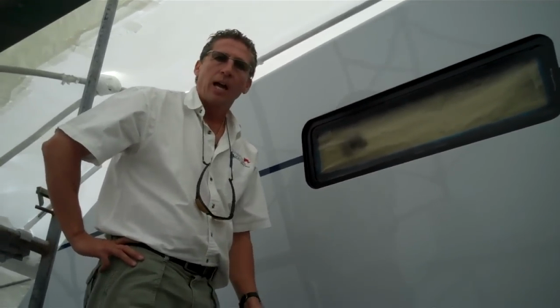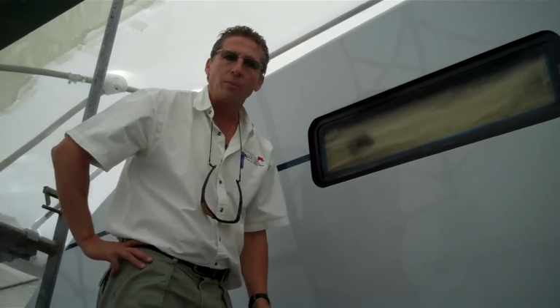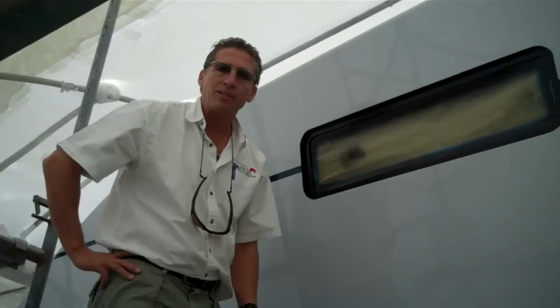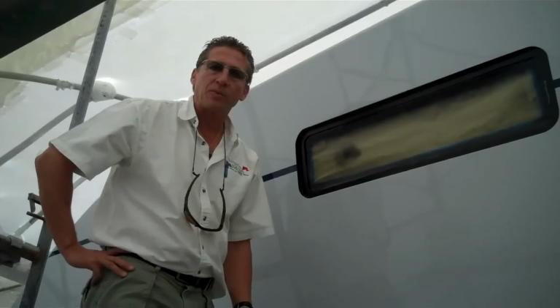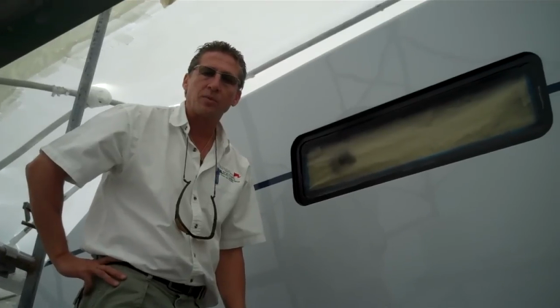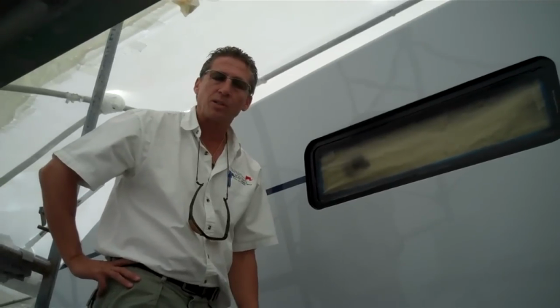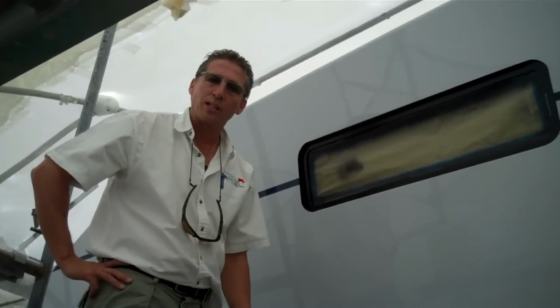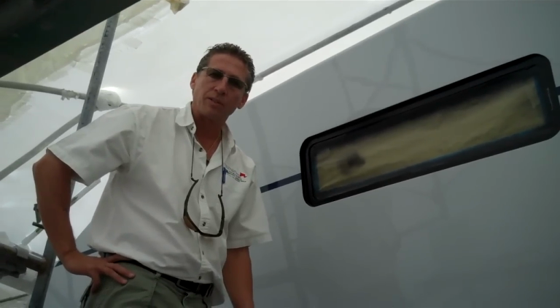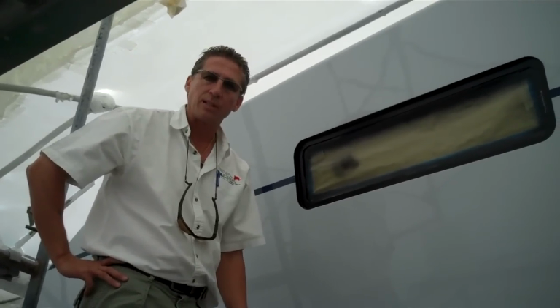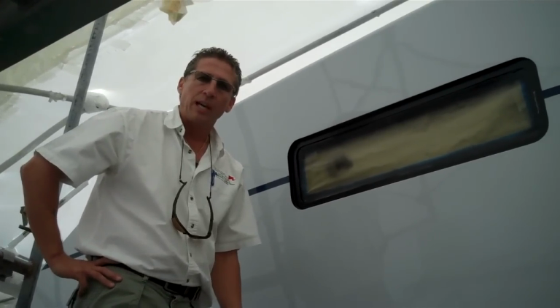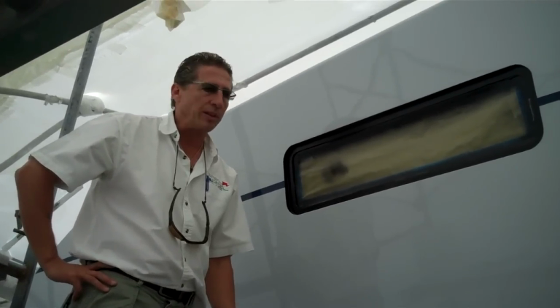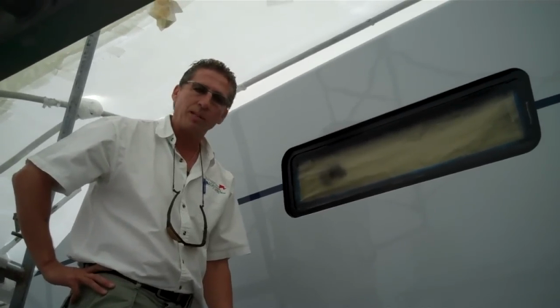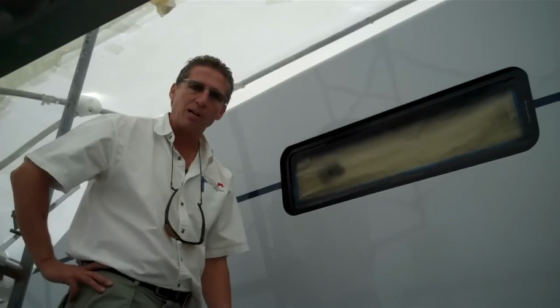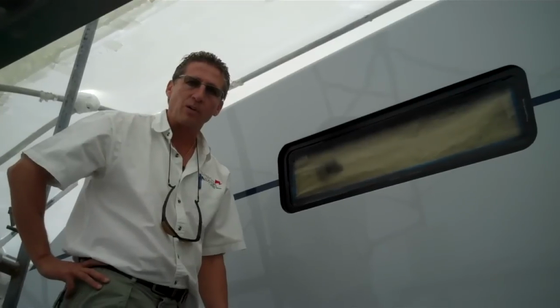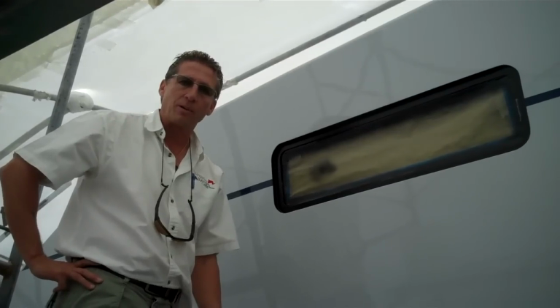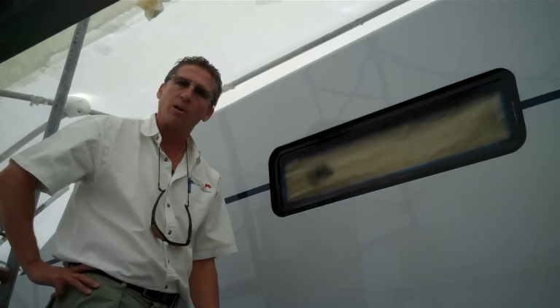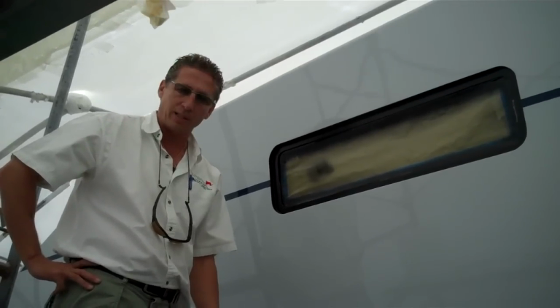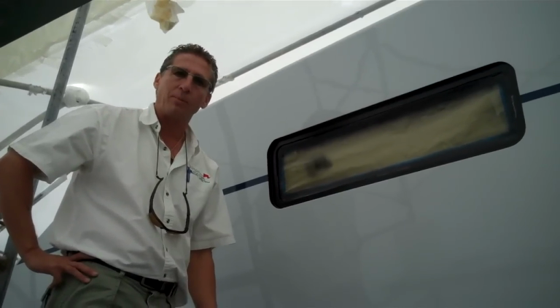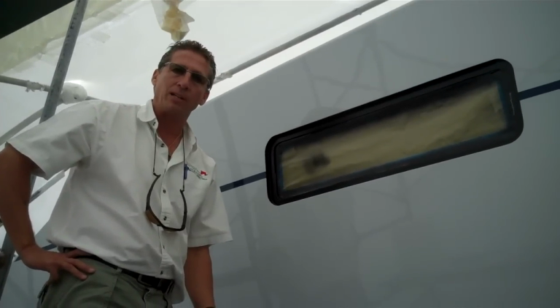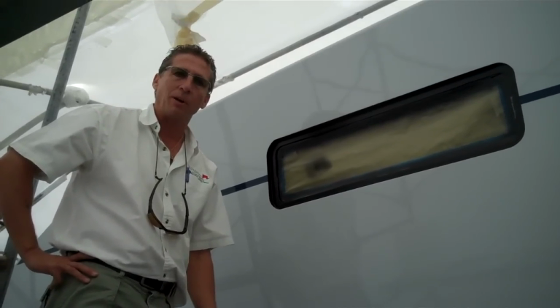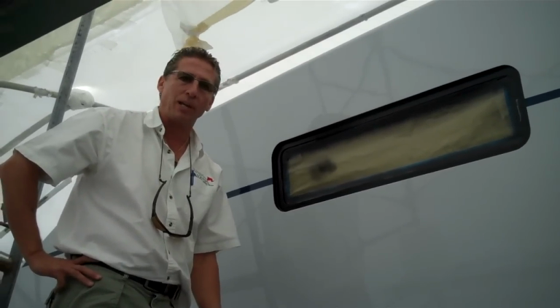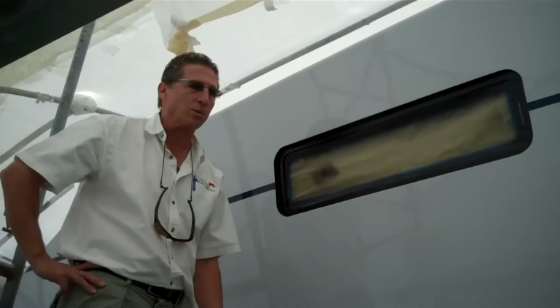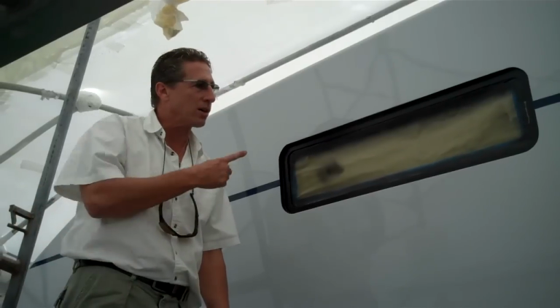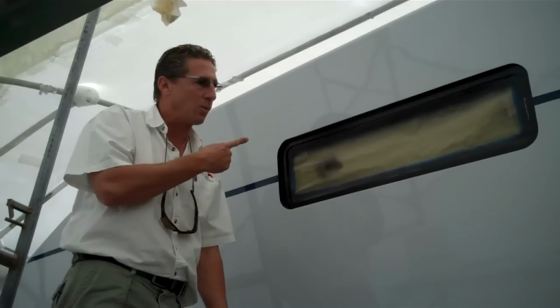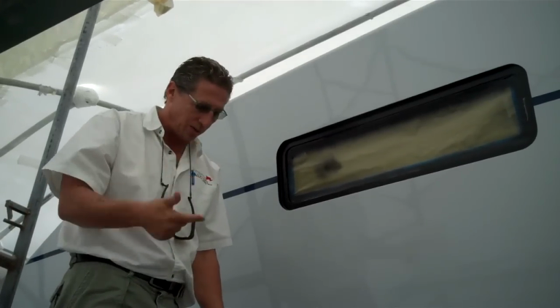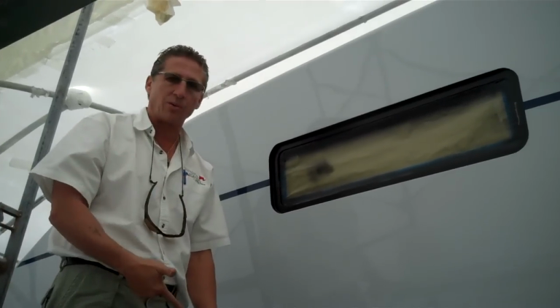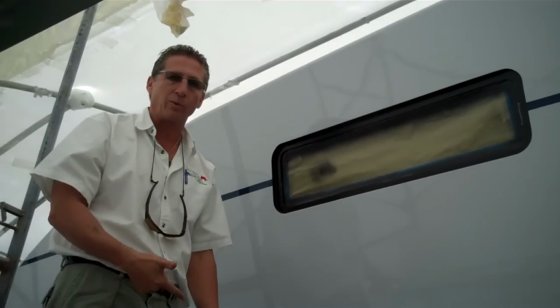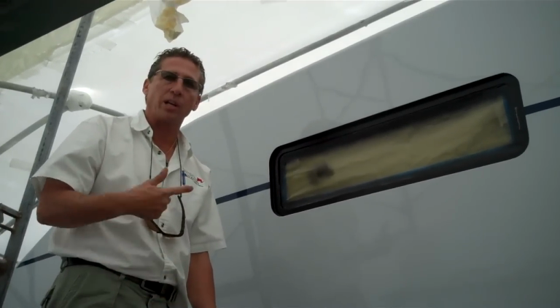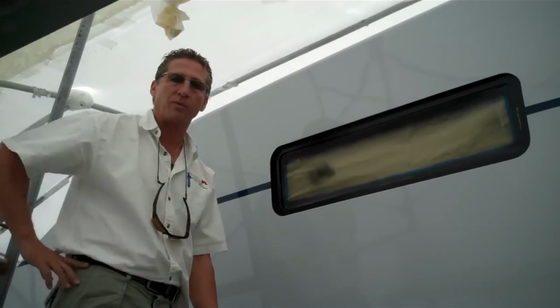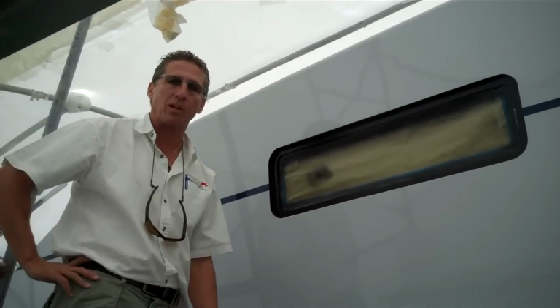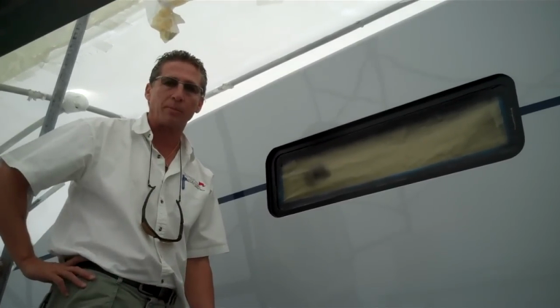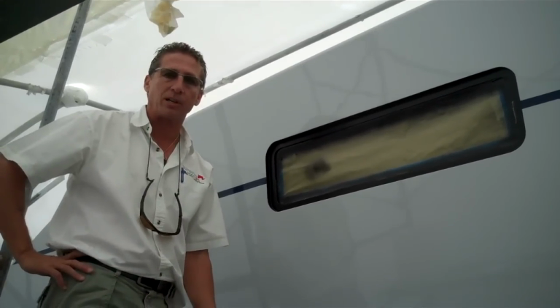How are you doing? My name is Dennis Foster from Foster's Yacht Services, and we're doing this month's blog in November called It's In My Opinion. And in my opinion, we're going to talk about windows and acrylic when you're cutting them into a fiberglass composite hull.